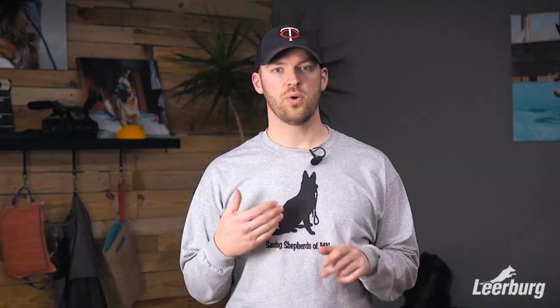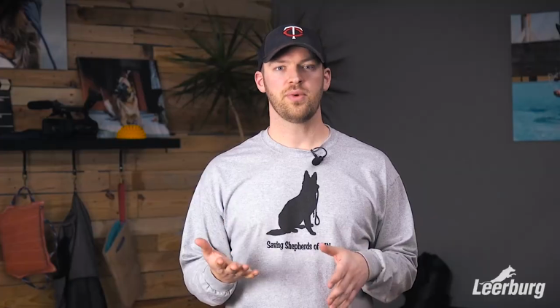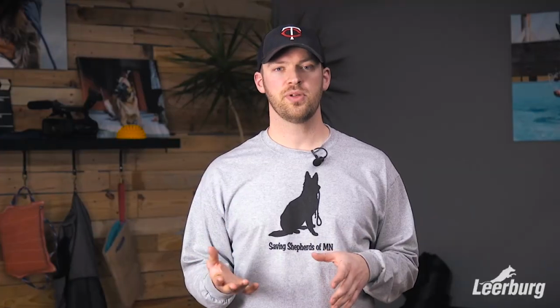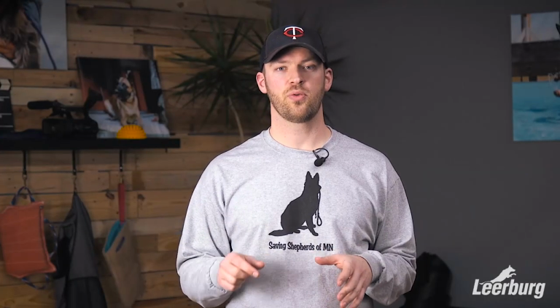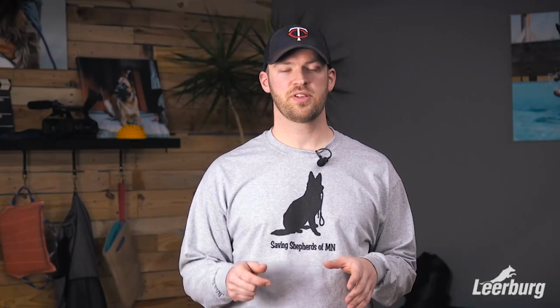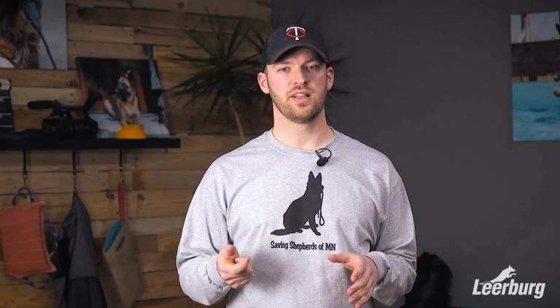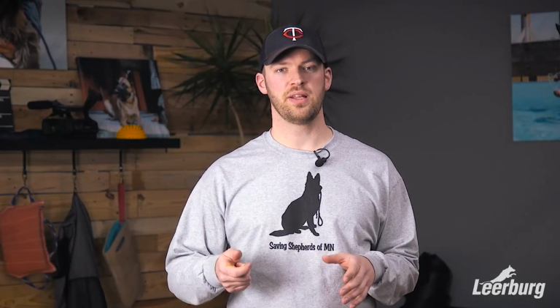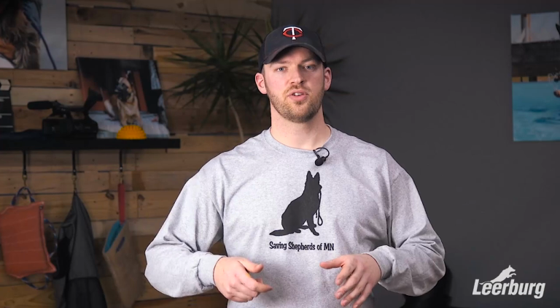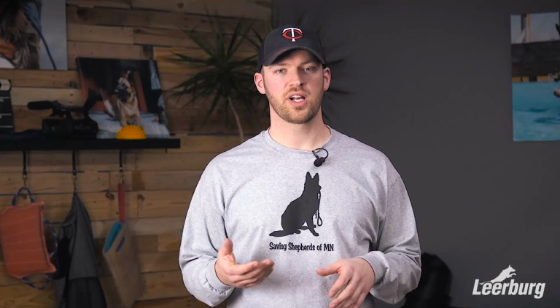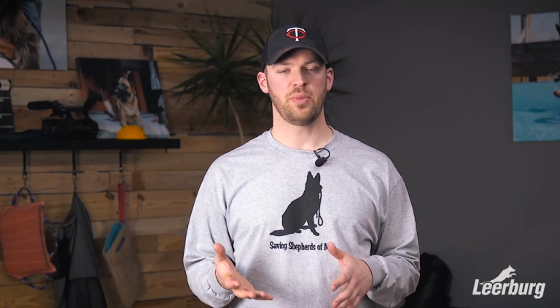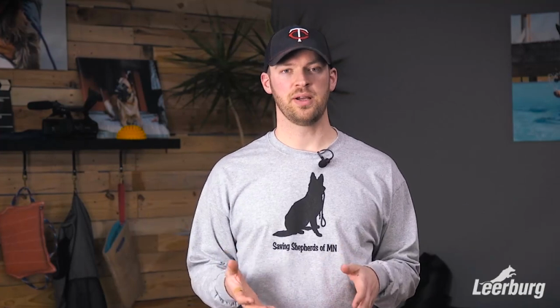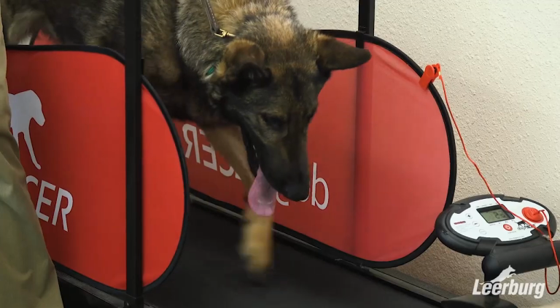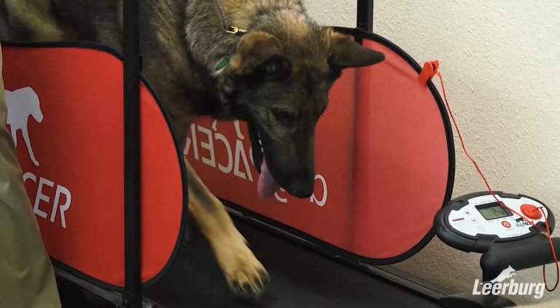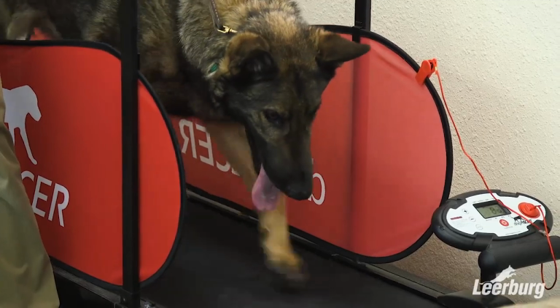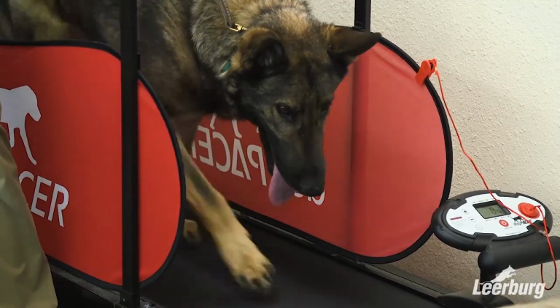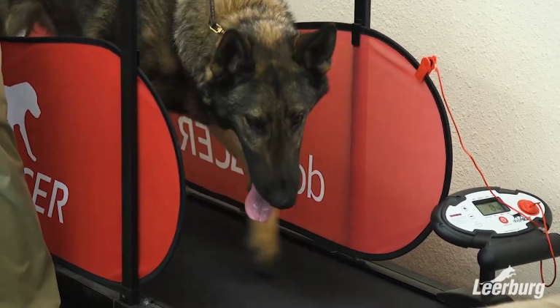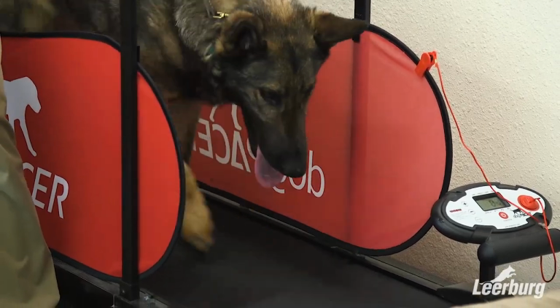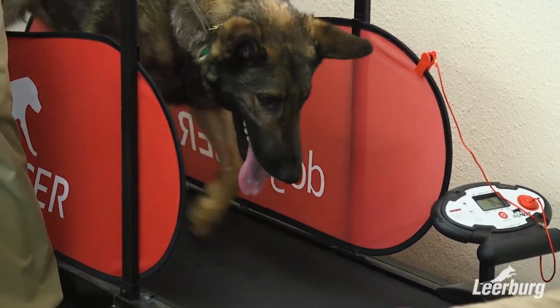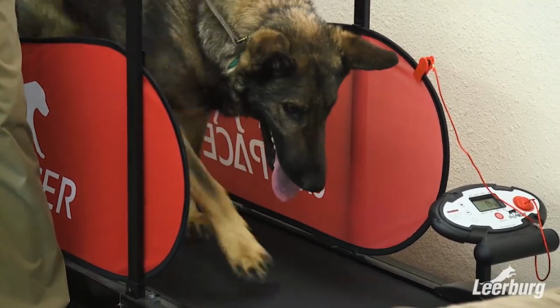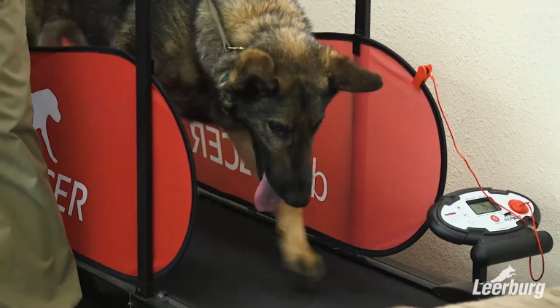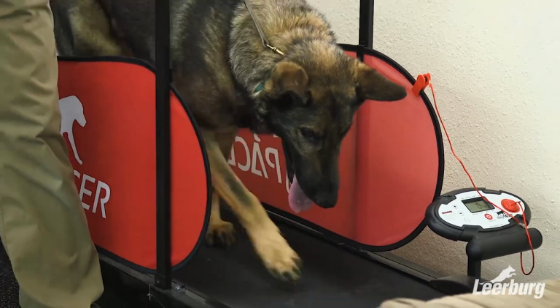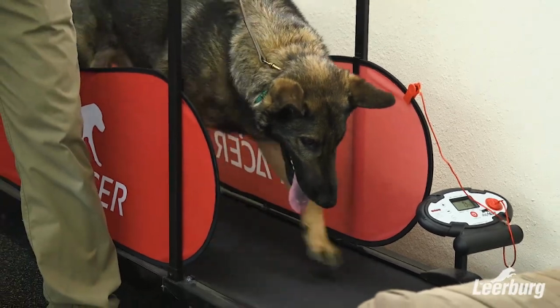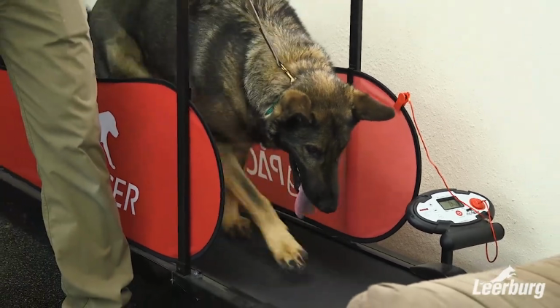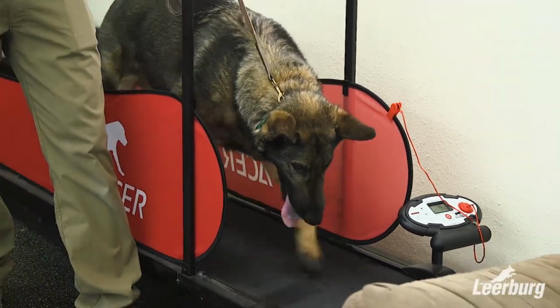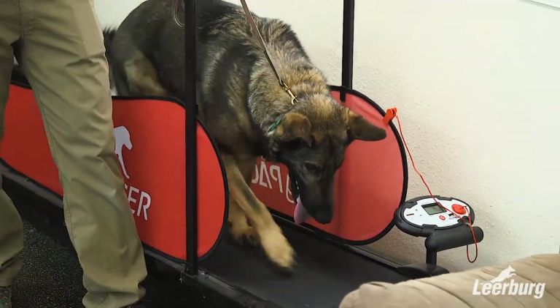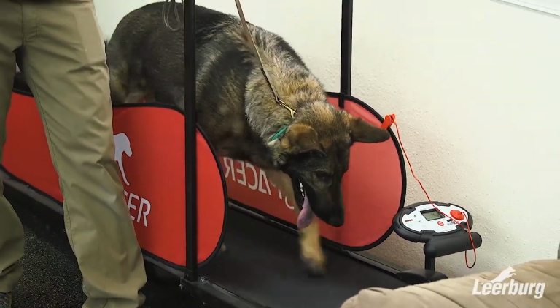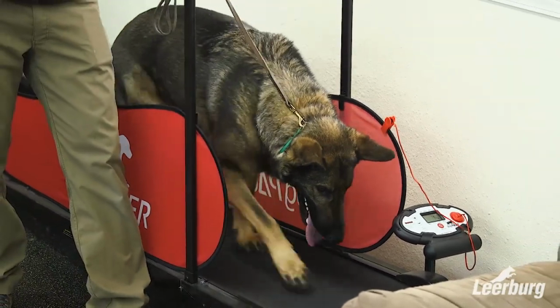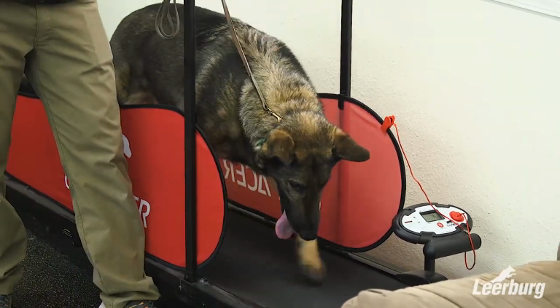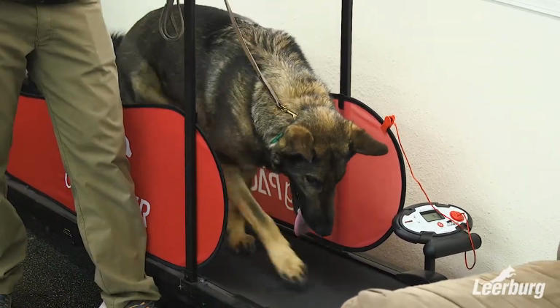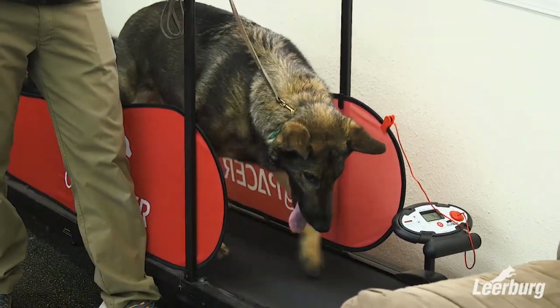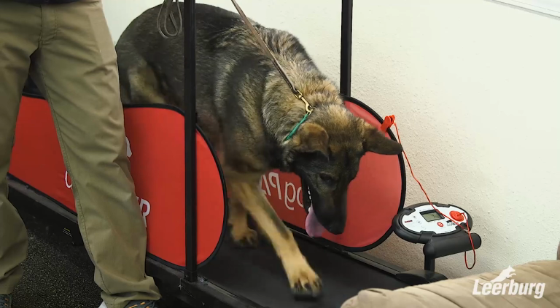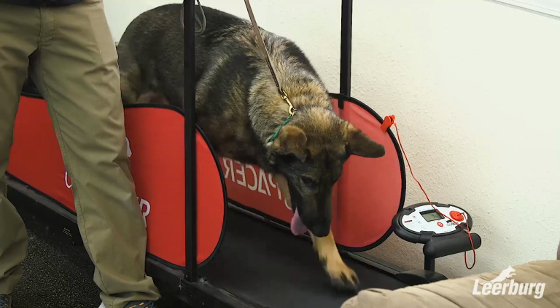Once we get him on the treadmill we want to ramp up the speed a little bit to a more comfortable pace for him. The slowest pace is too slow — he's not very comfortable — so I try to get it up to about three miles per hour pretty quickly because it's going to be much more natural for him.